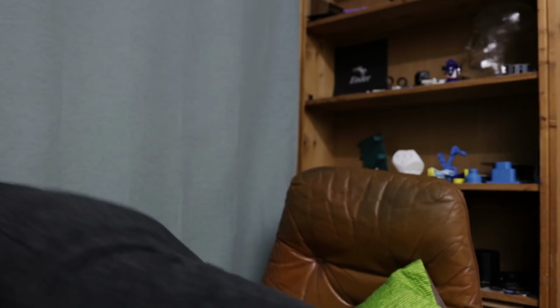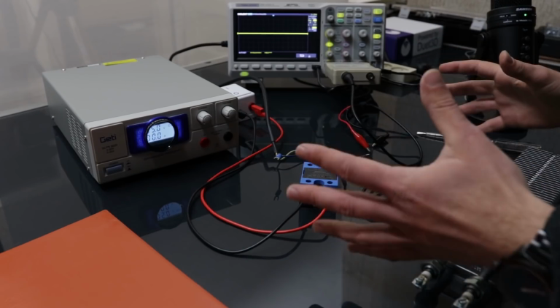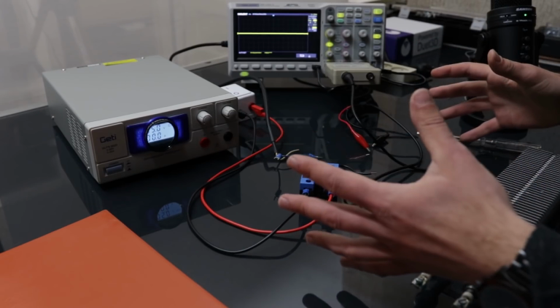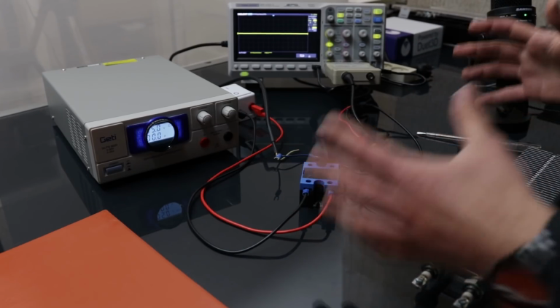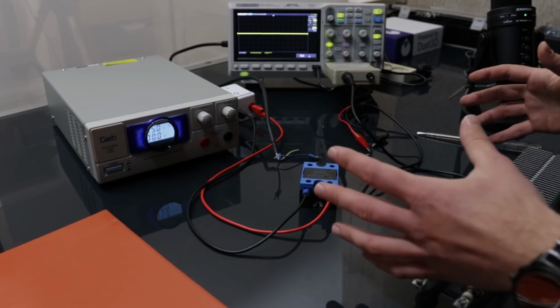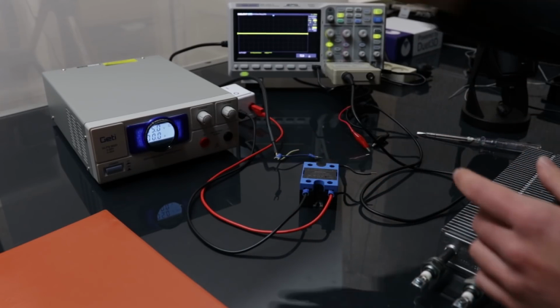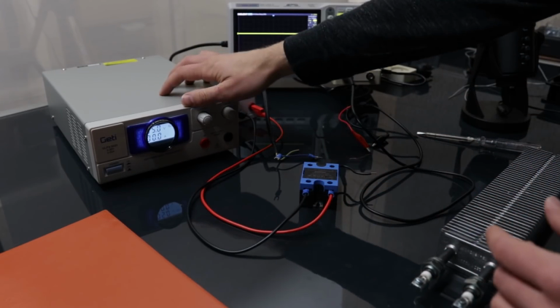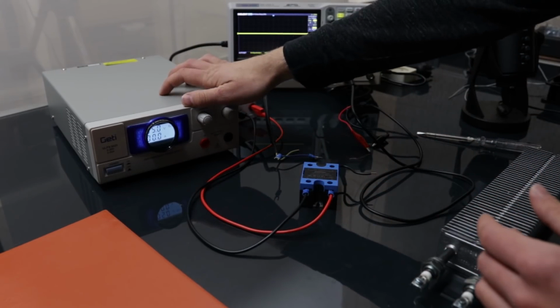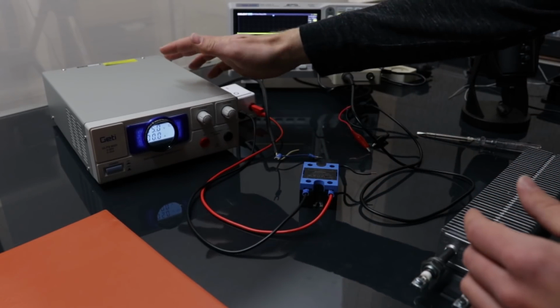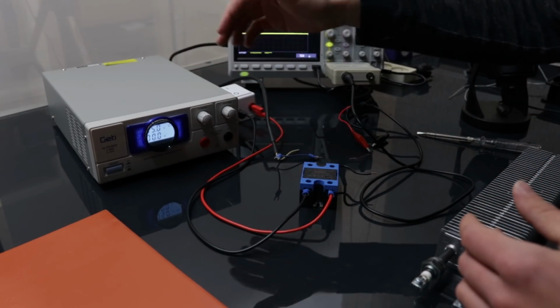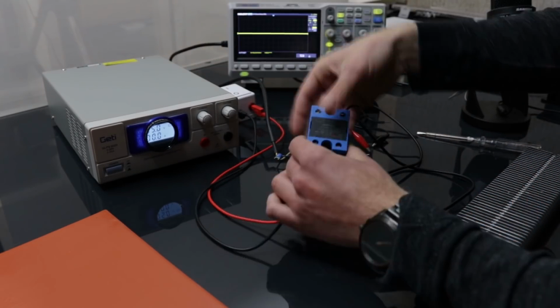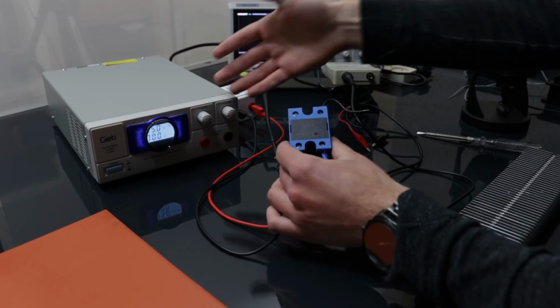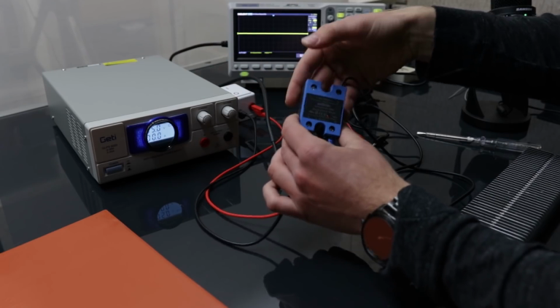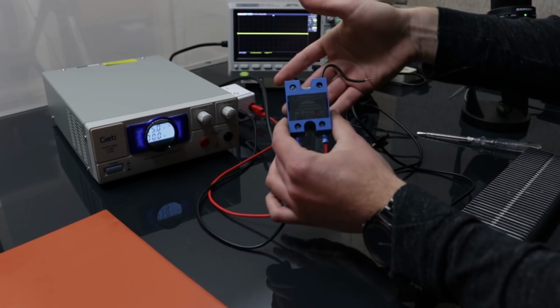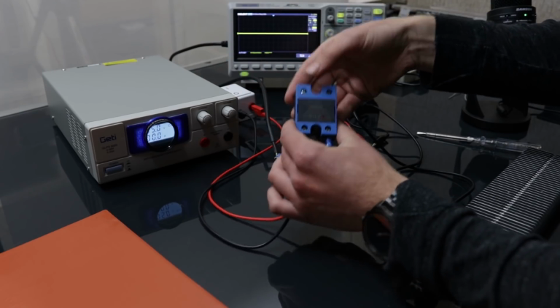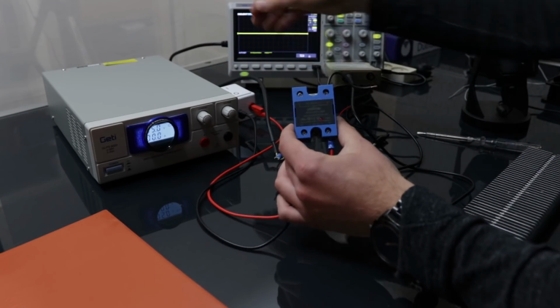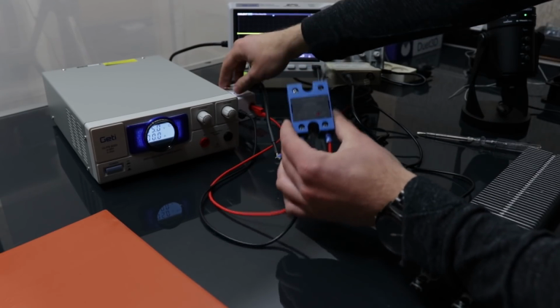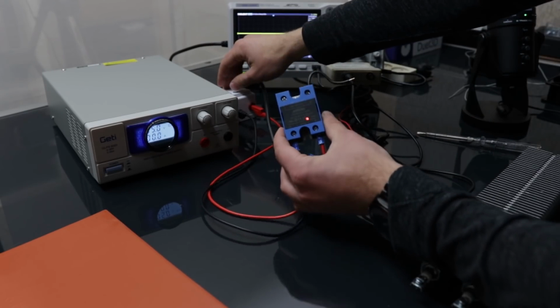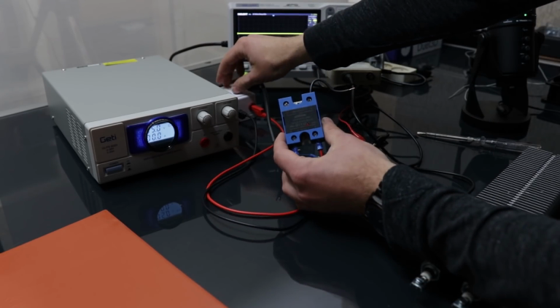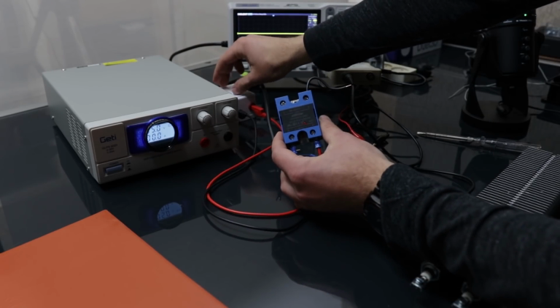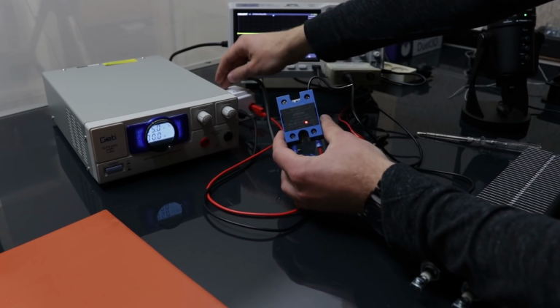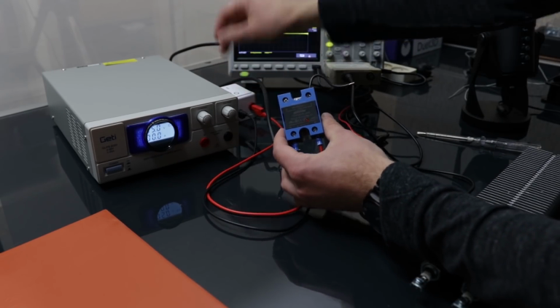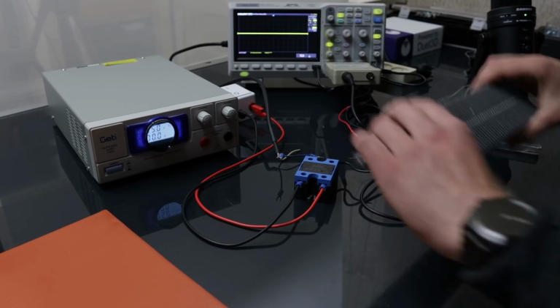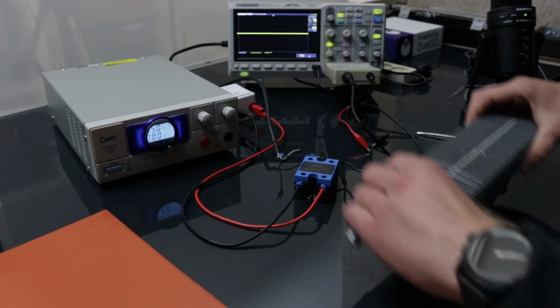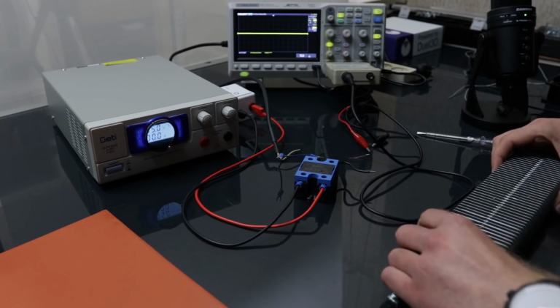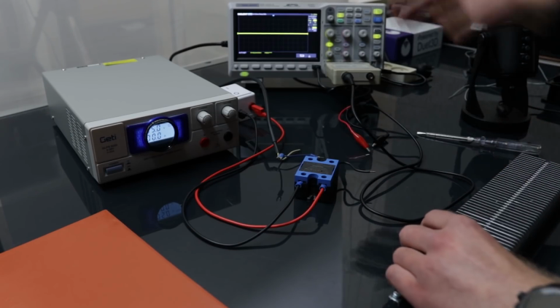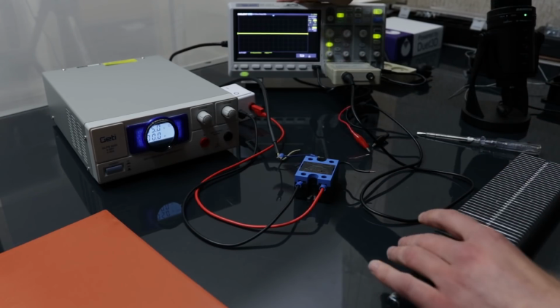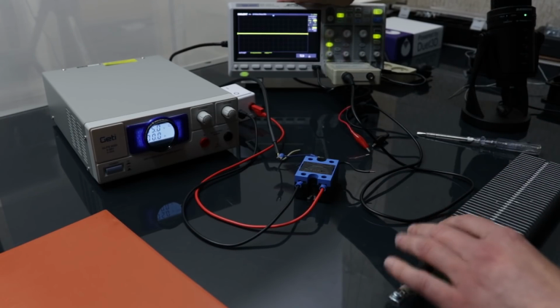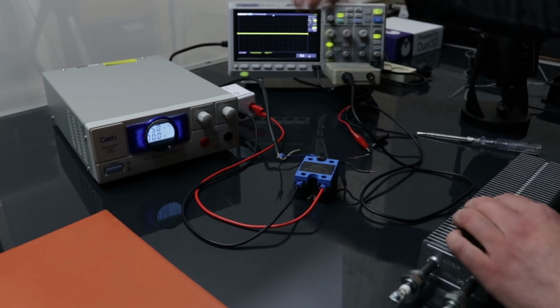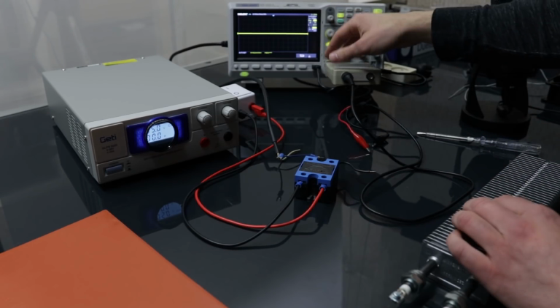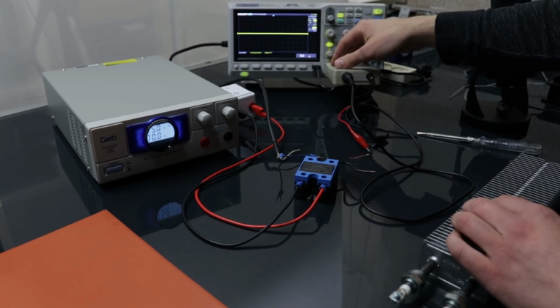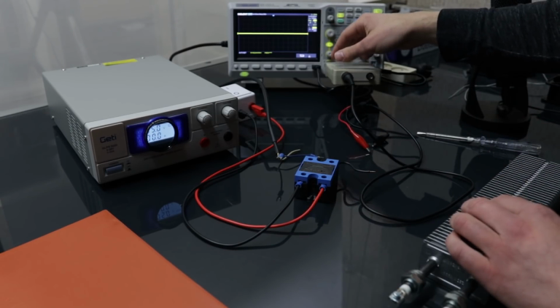The setup is as follows - it's pretty simple. This is a power supply set at 5 volts. This power supply is used to enable and disable the solid state relay. This is the heater. This is the oscilloscope with the probe separator here at the front.